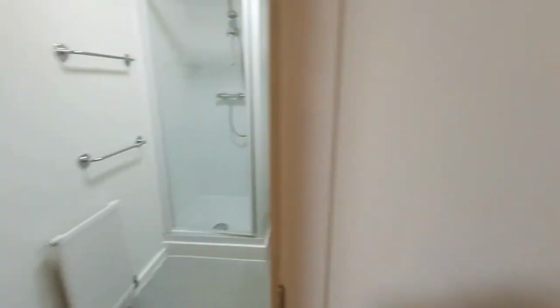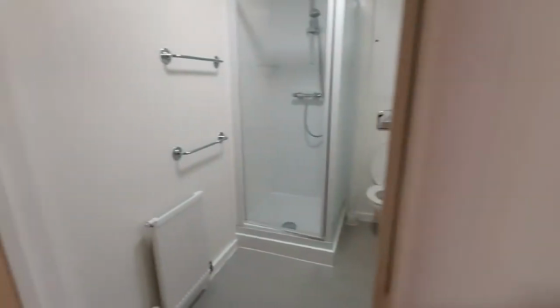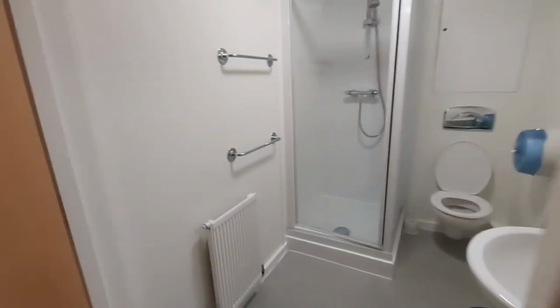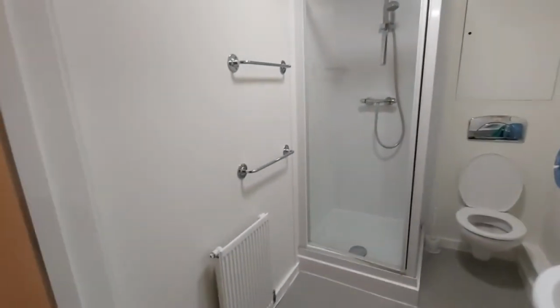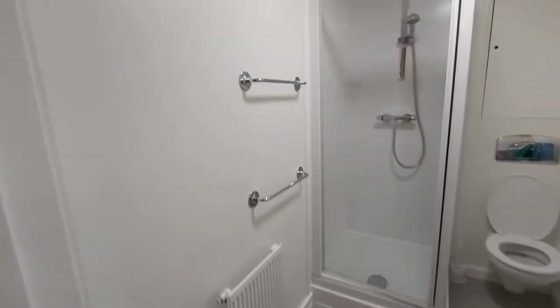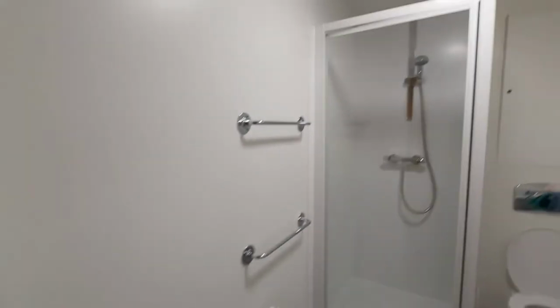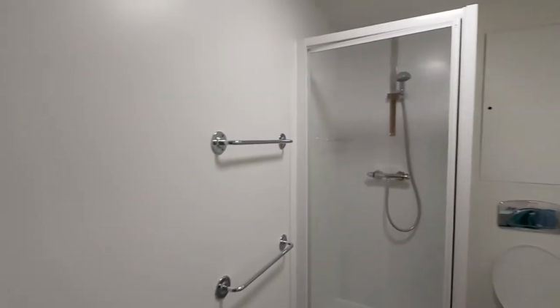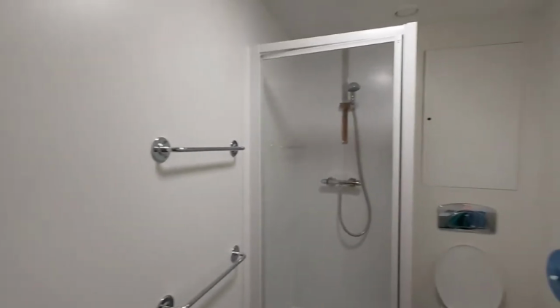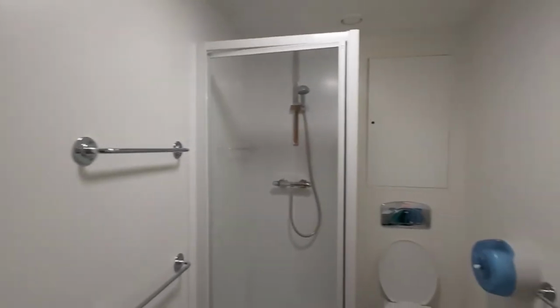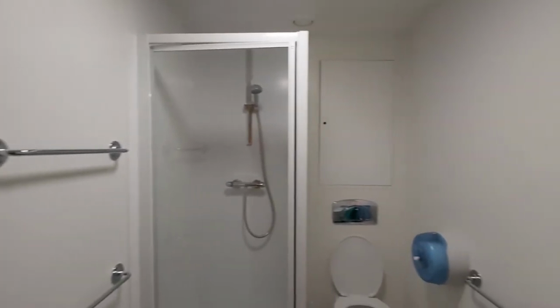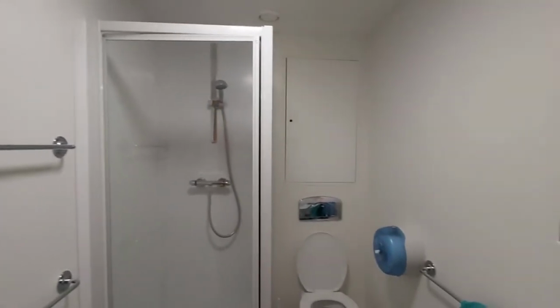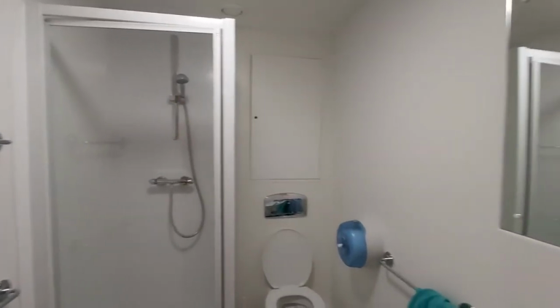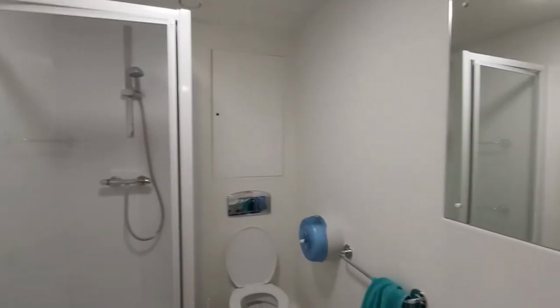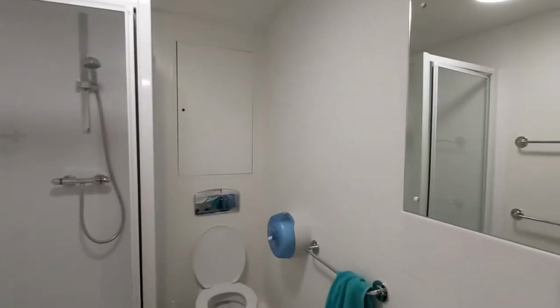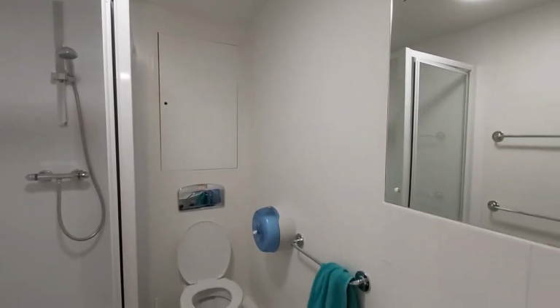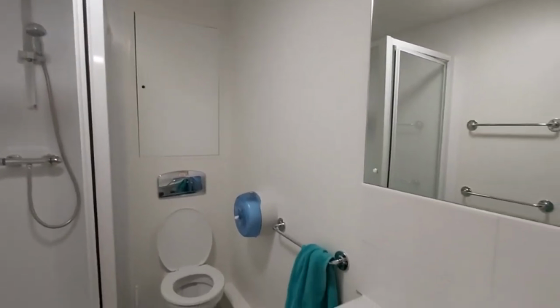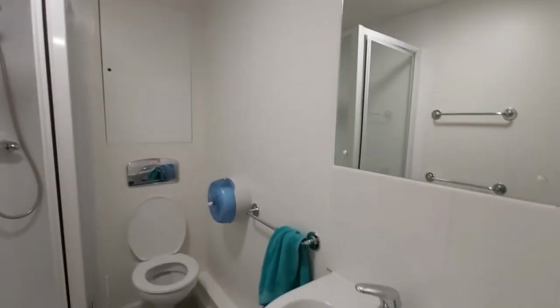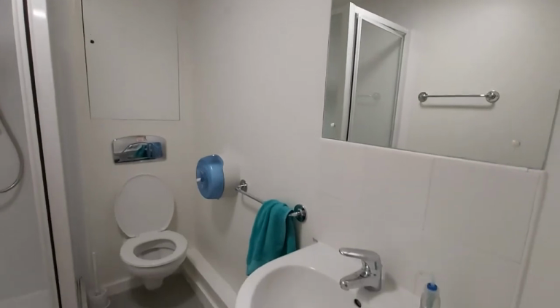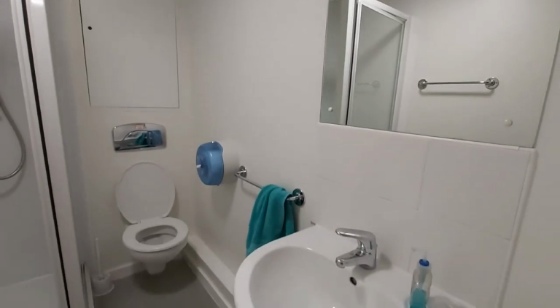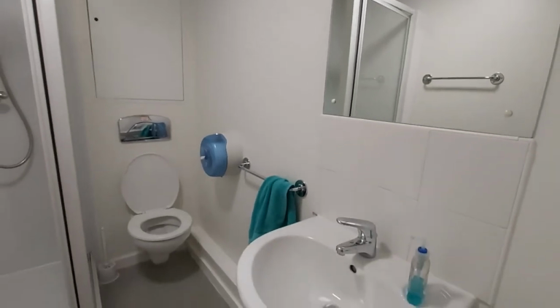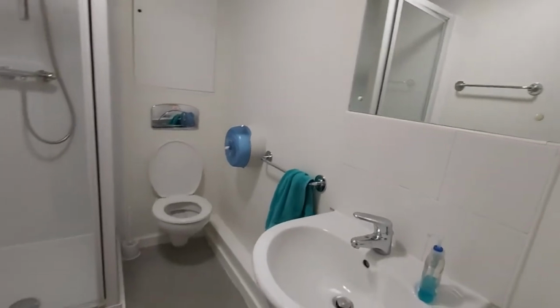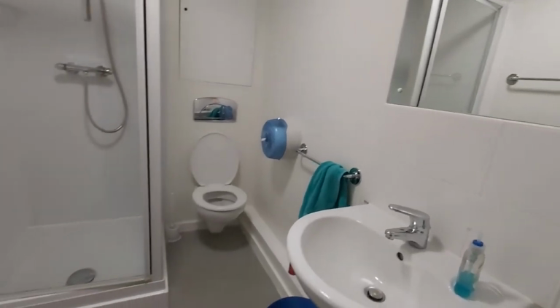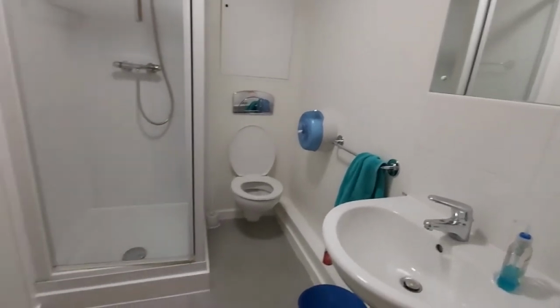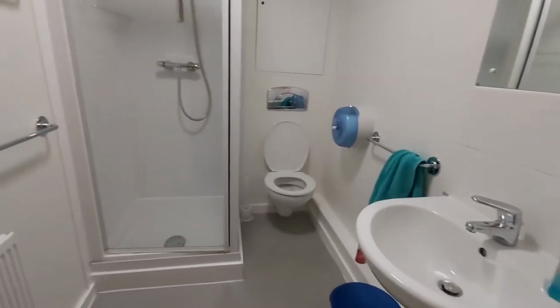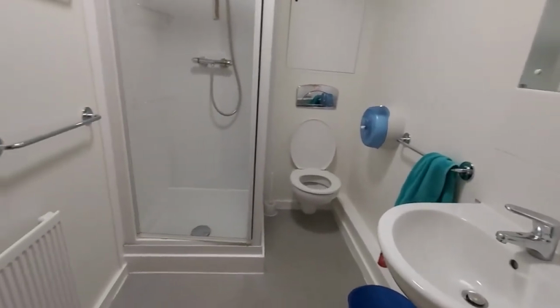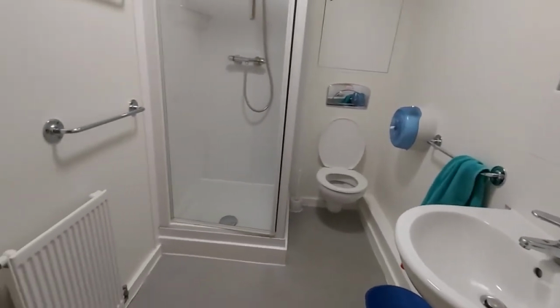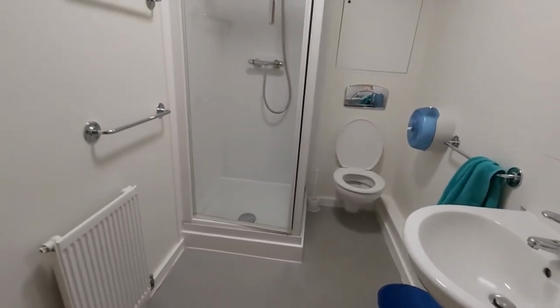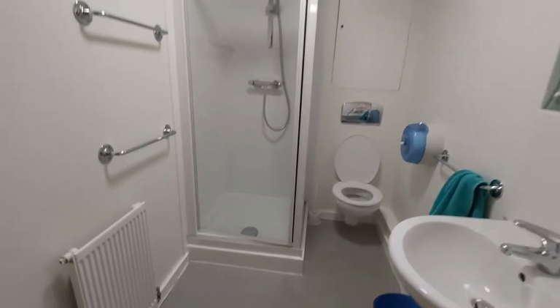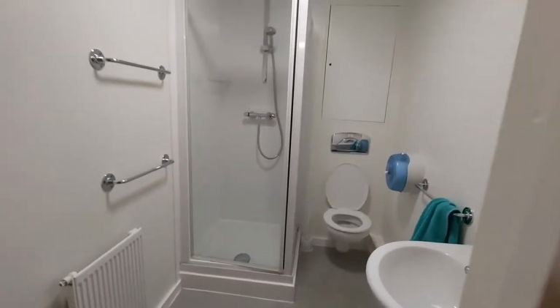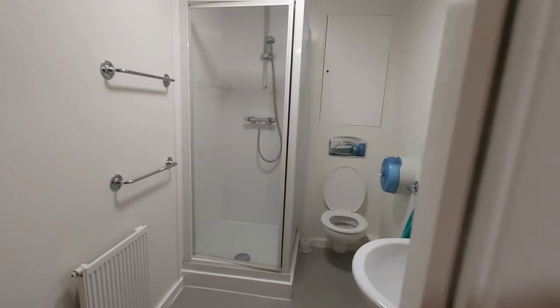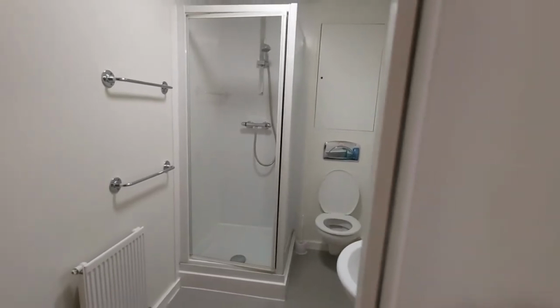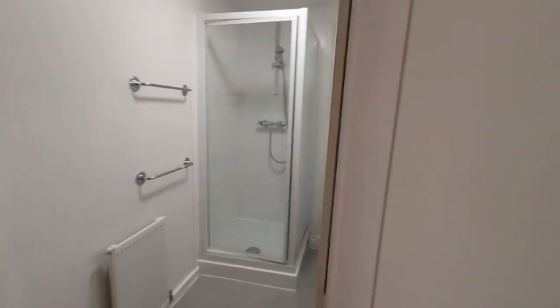This is the second bathroom — you can see it's just the same as the other one. Towels and hand wash are not included, you do have to provide those, but they're cleaned every single day to a really good standard.